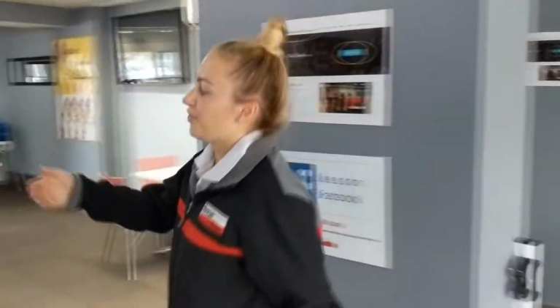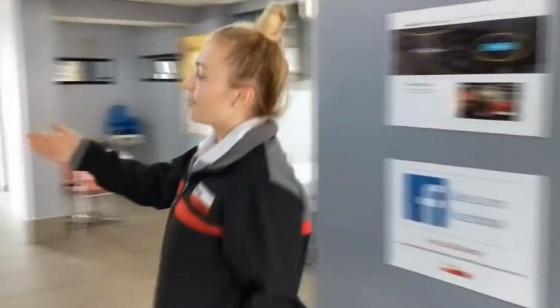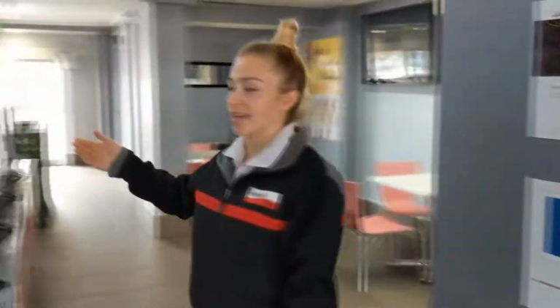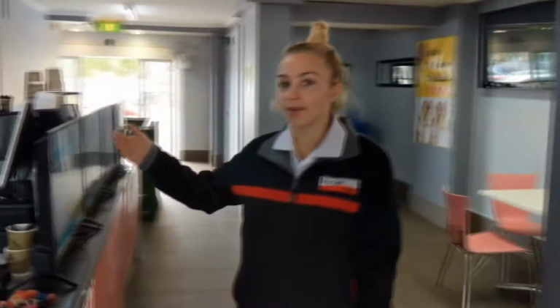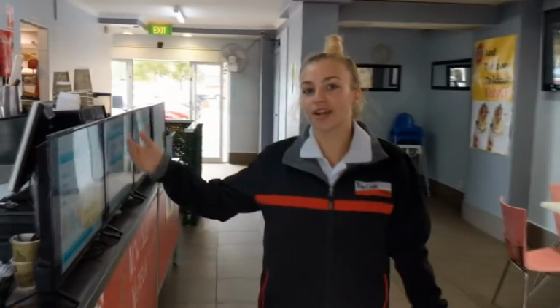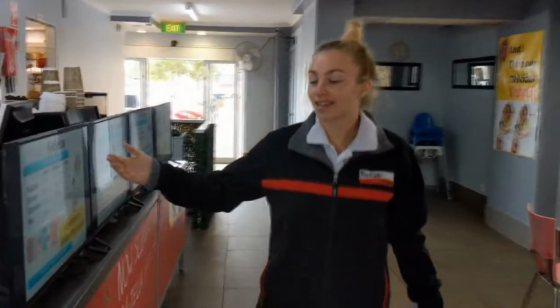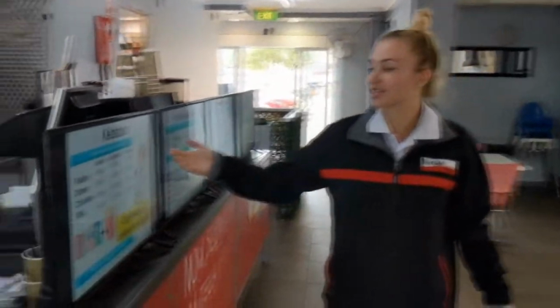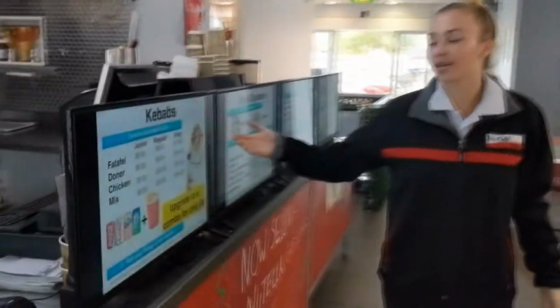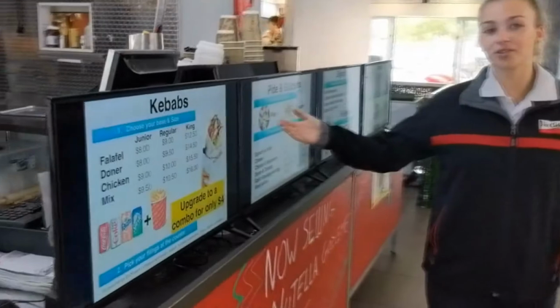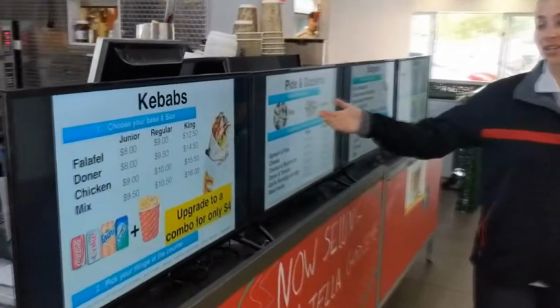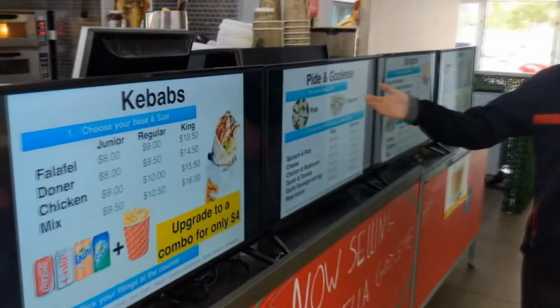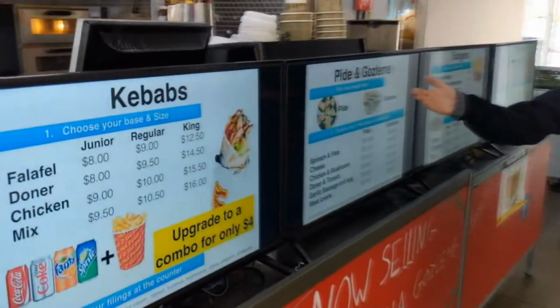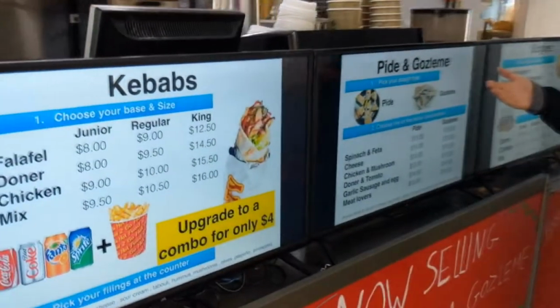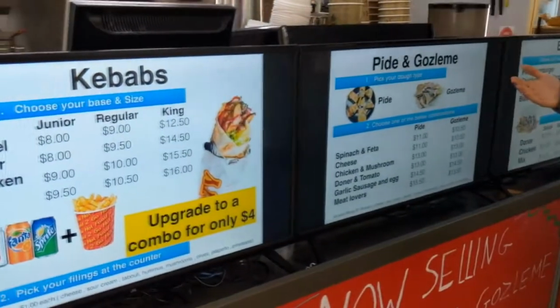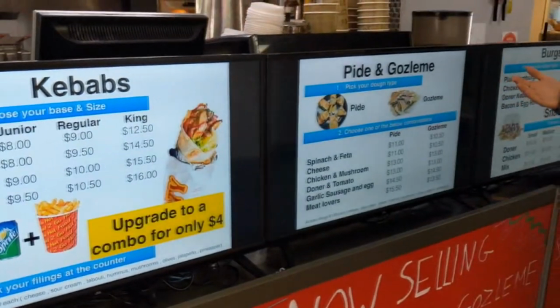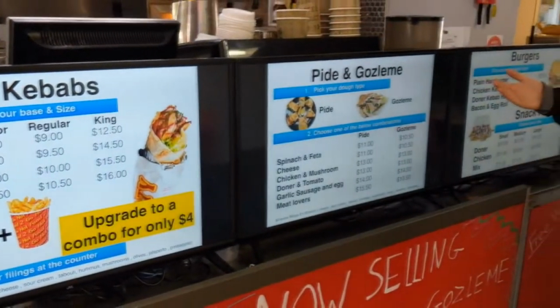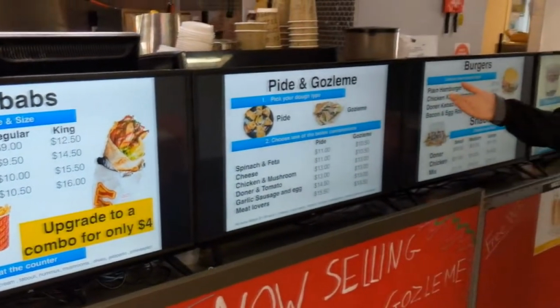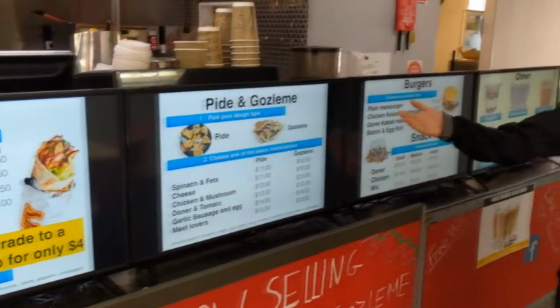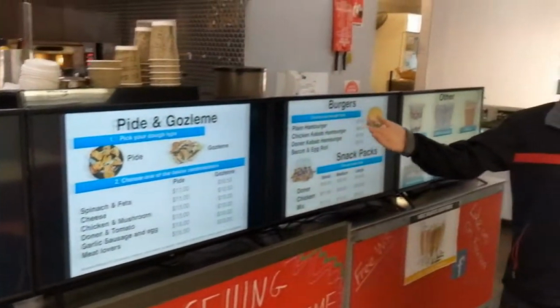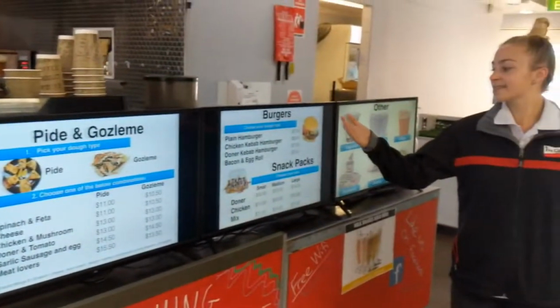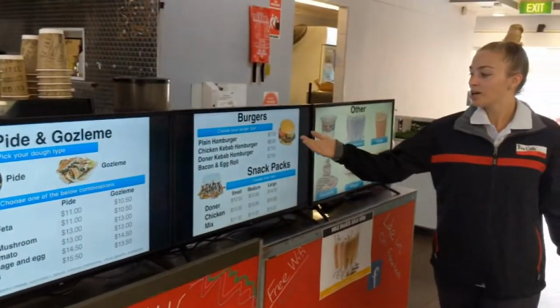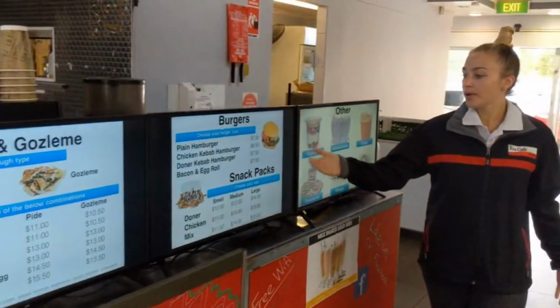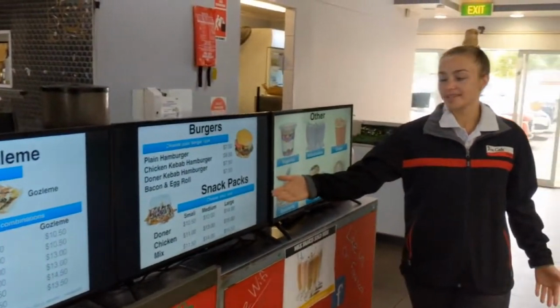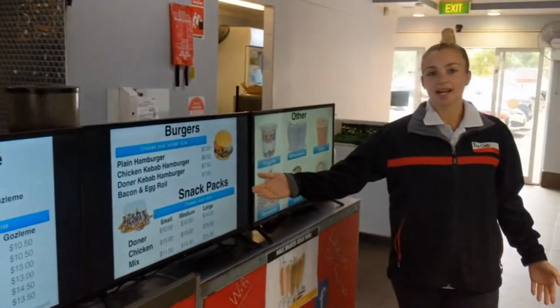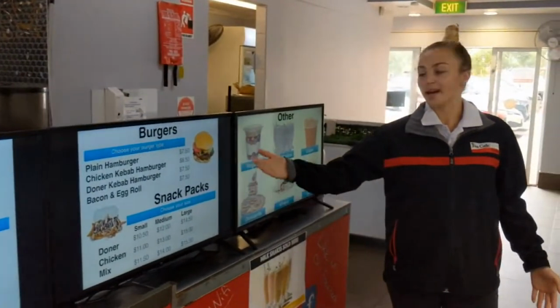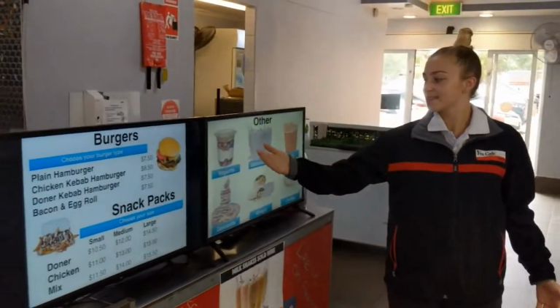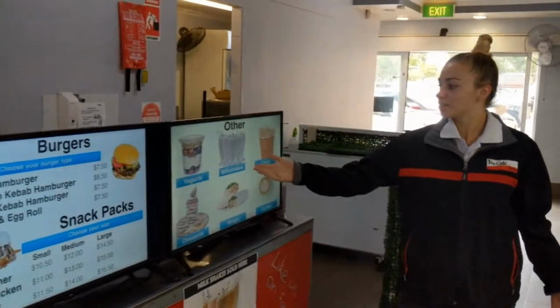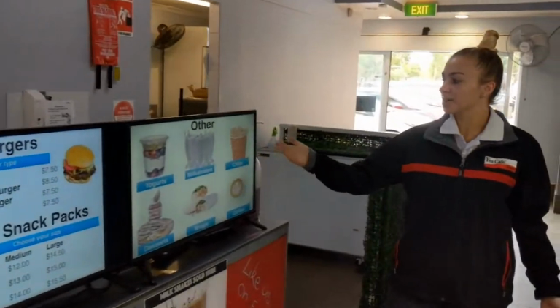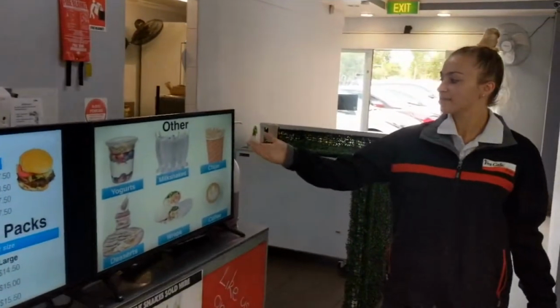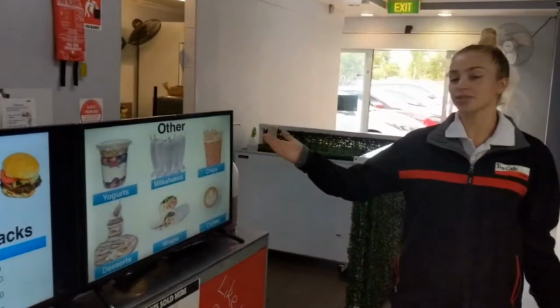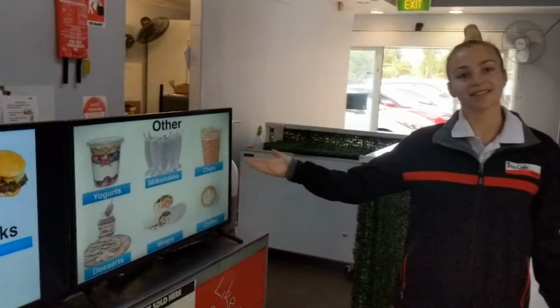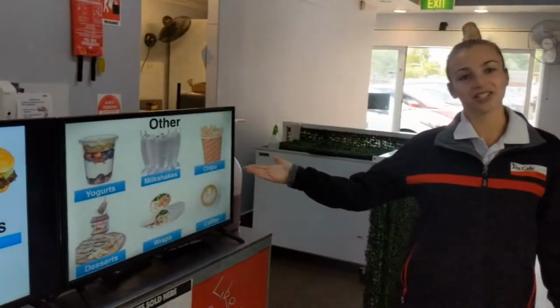Over here this is our fresh new menu — from kebabs, pittos and gossamets, burgers and snack packs, yogurts, milkshakes and chips.